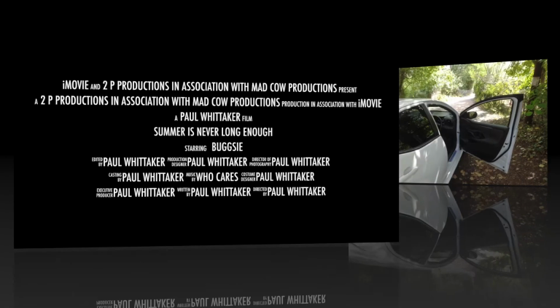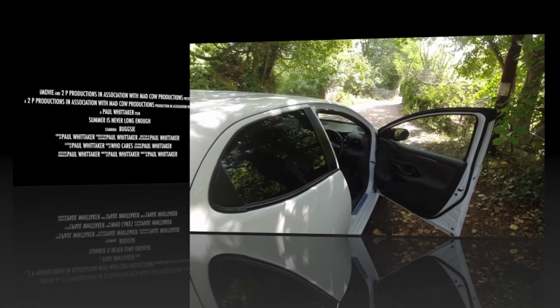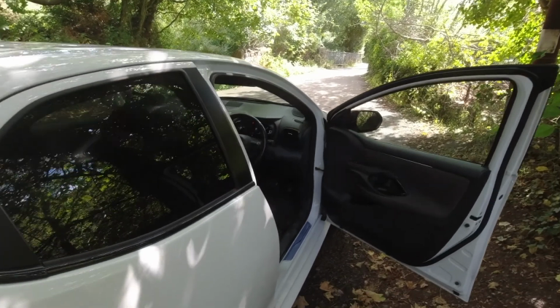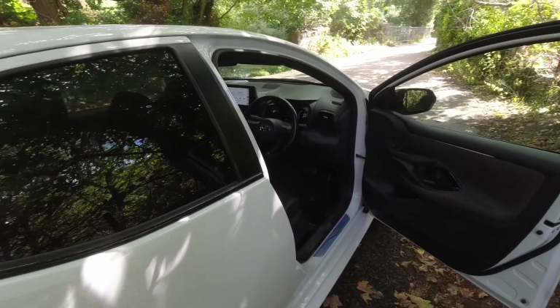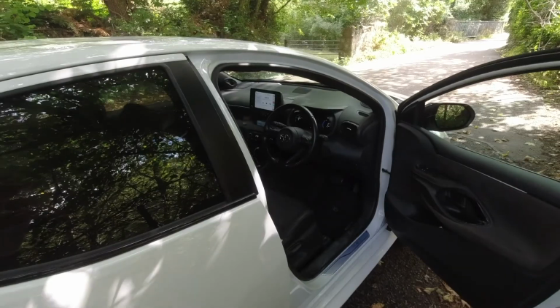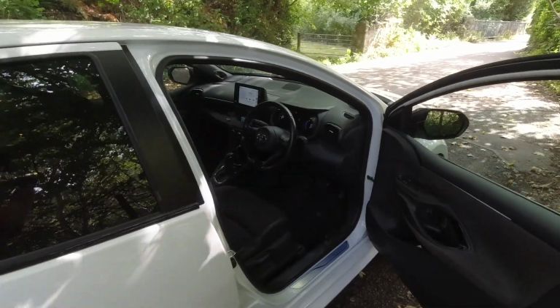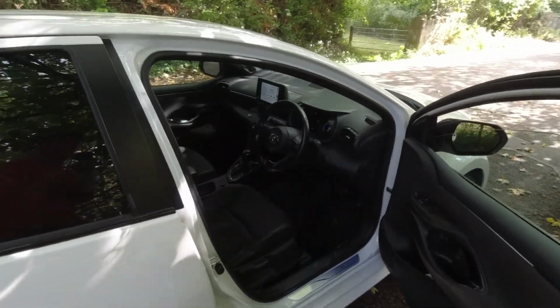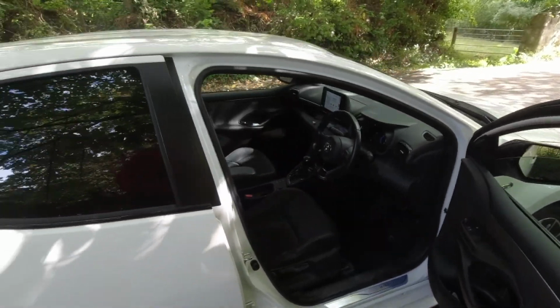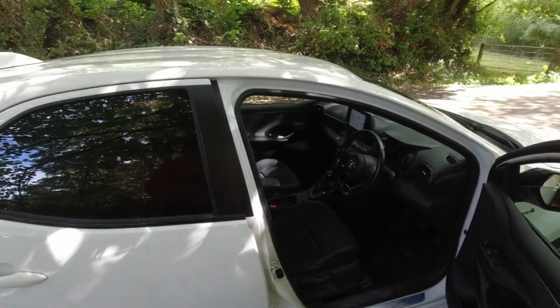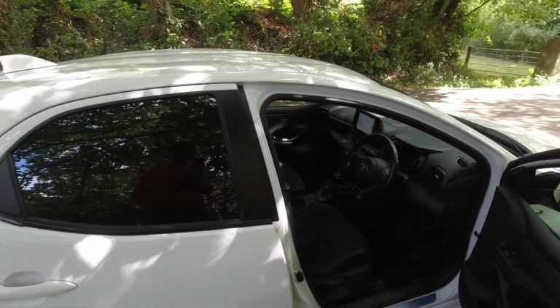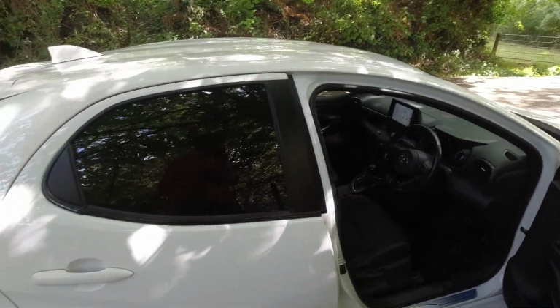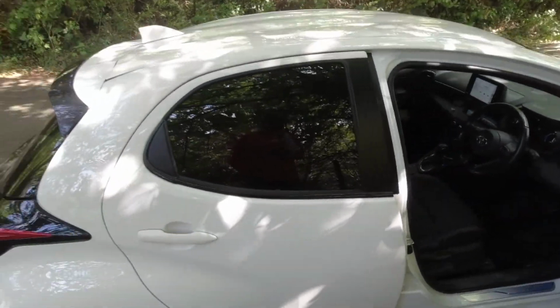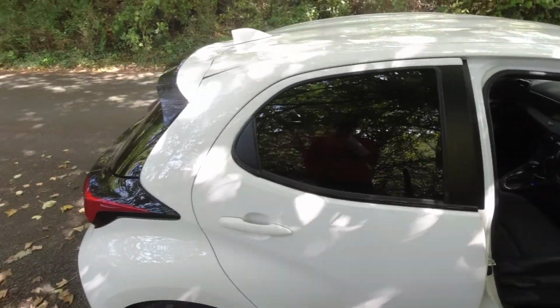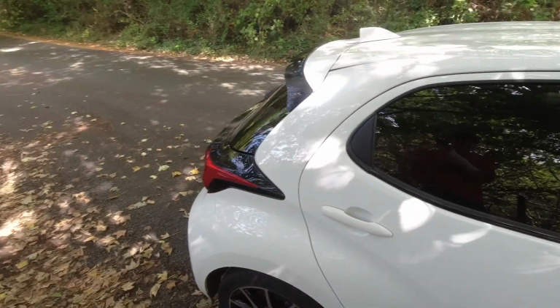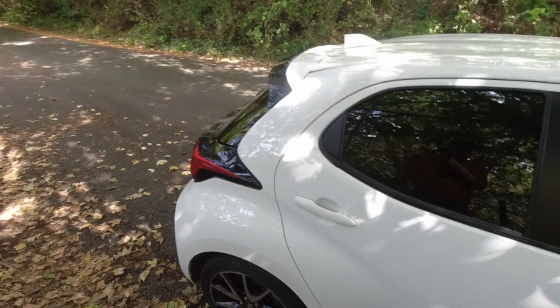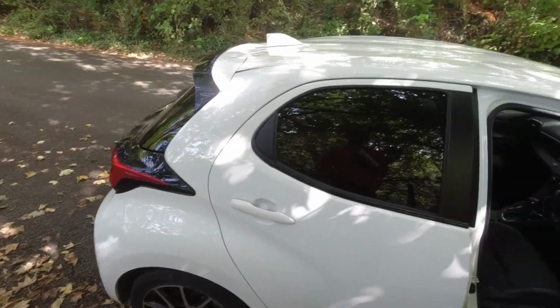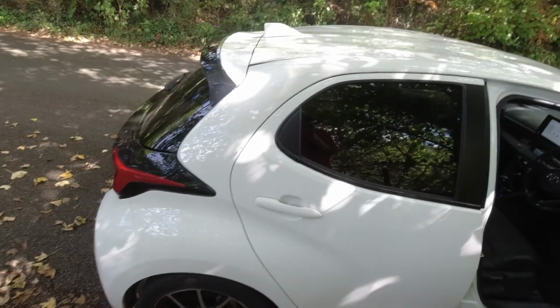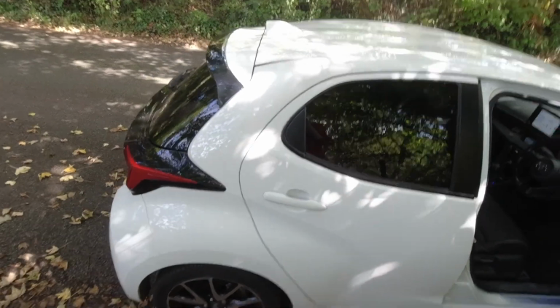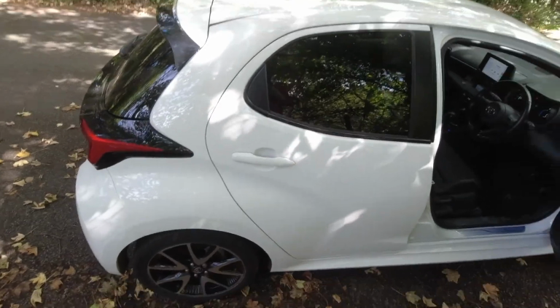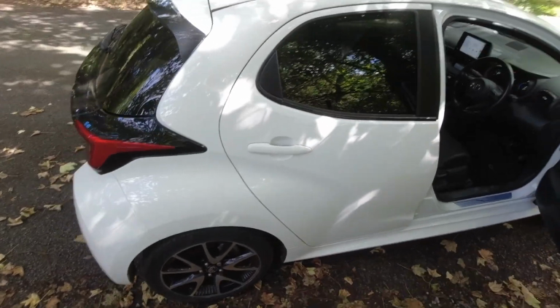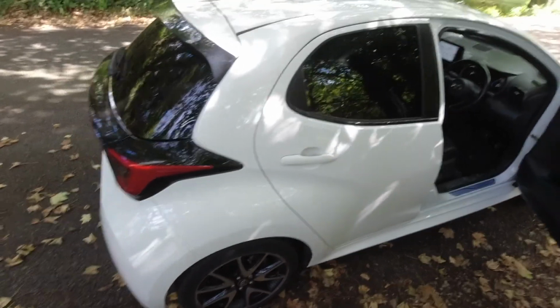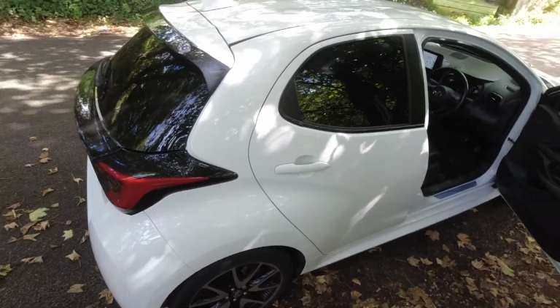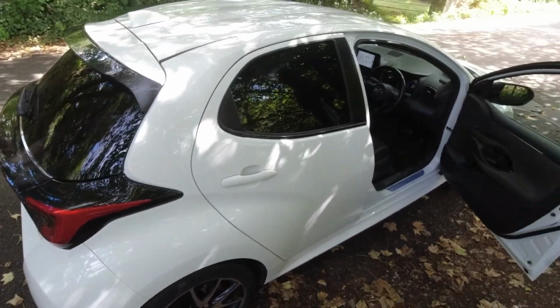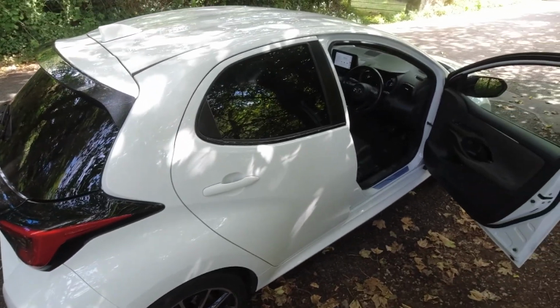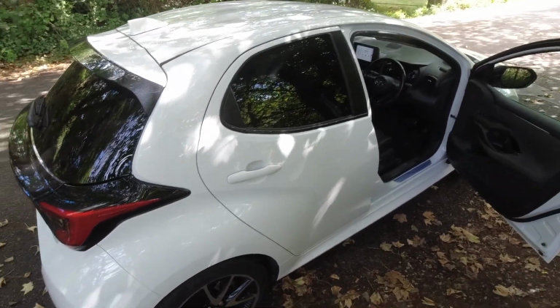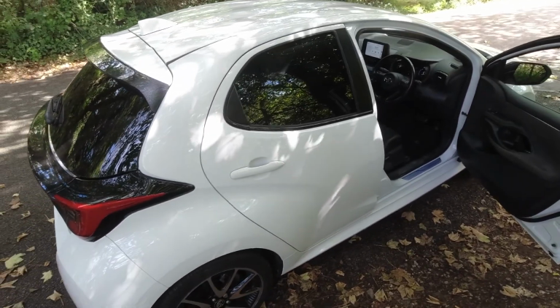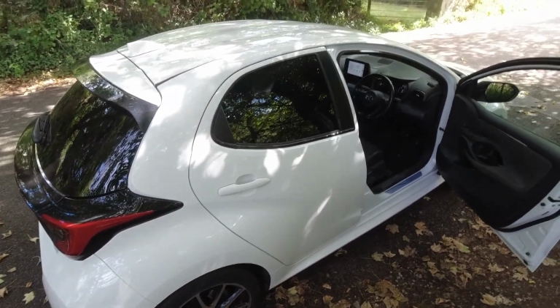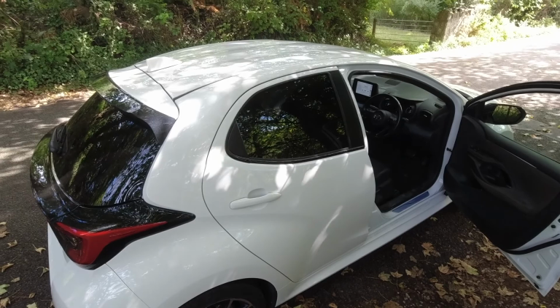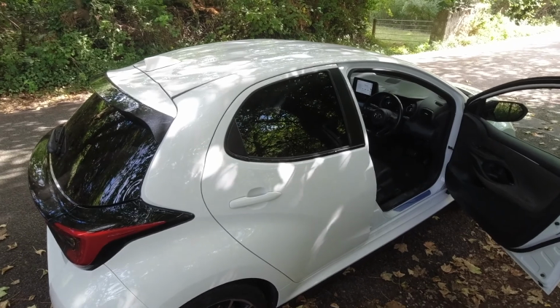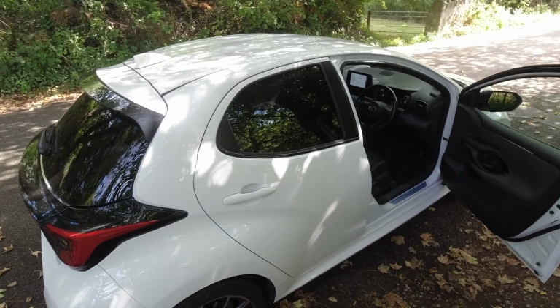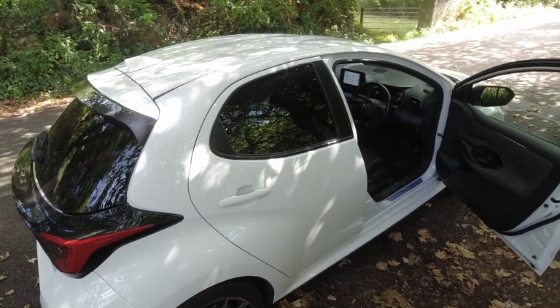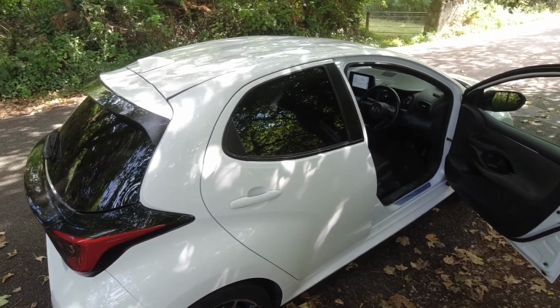Hello and welcome to another North Wales Side-by-Side video. The star of the show is my 2020 Yaris Dynamic Hybrid.